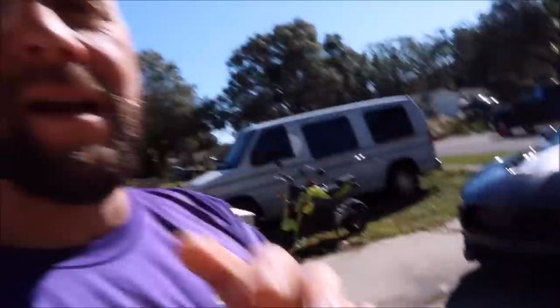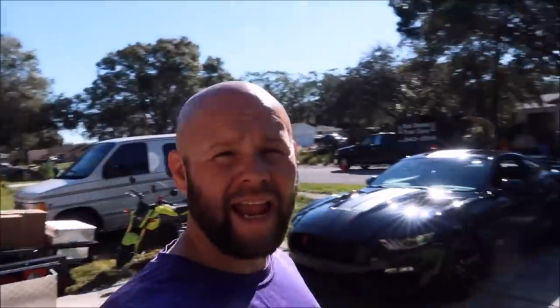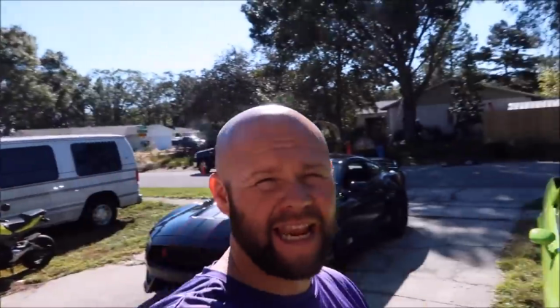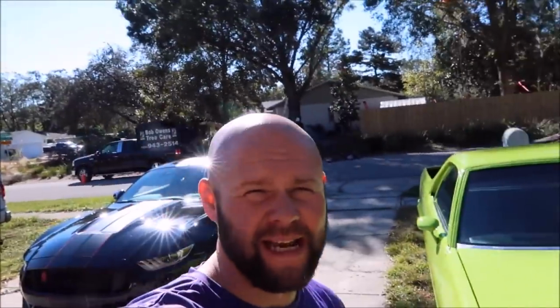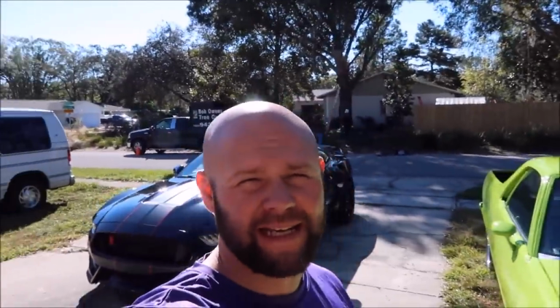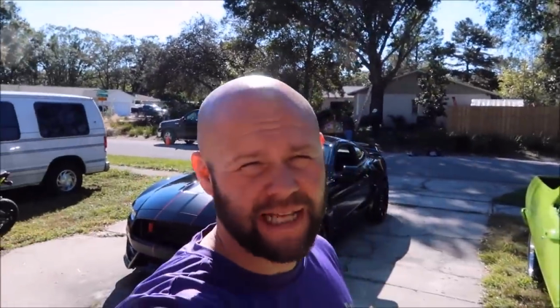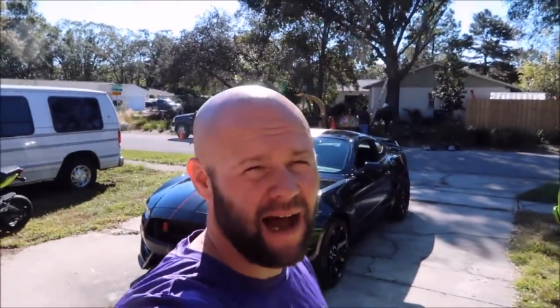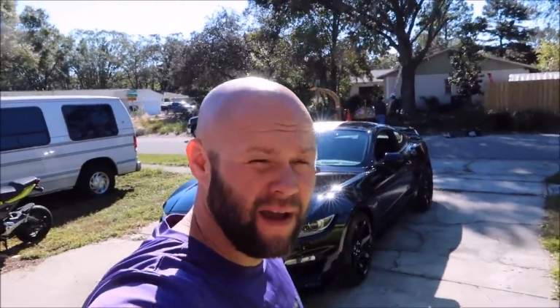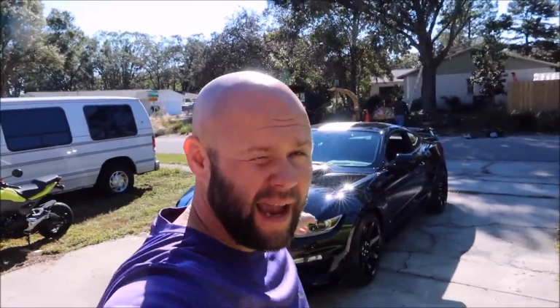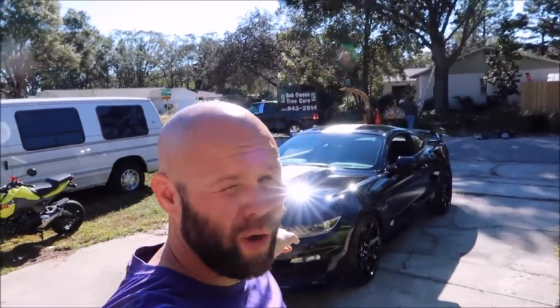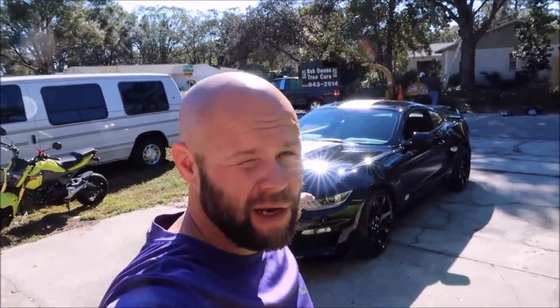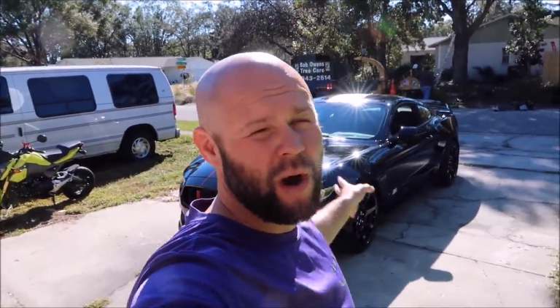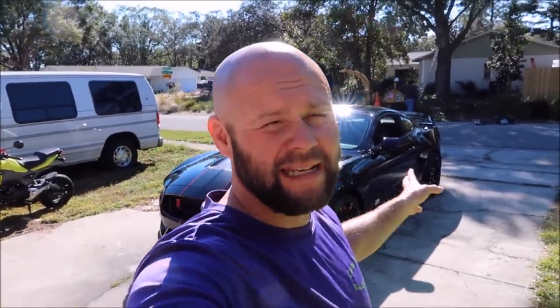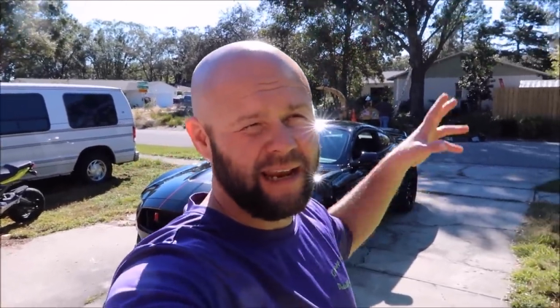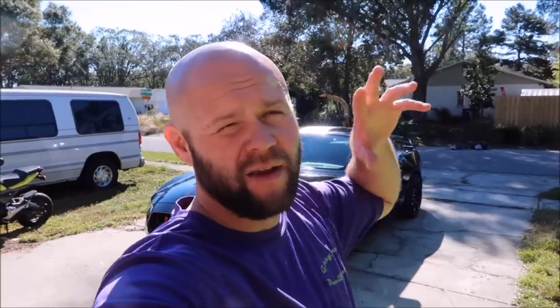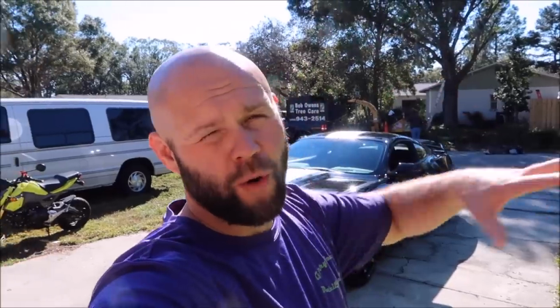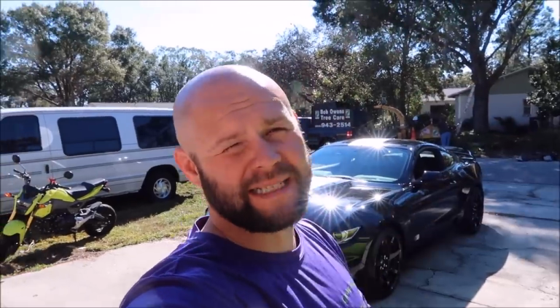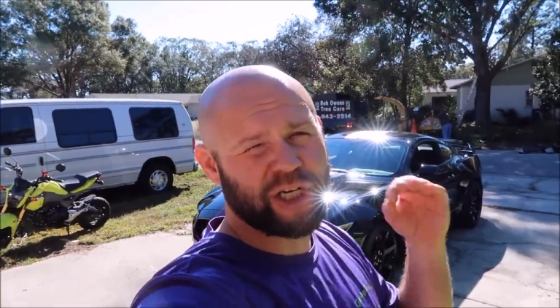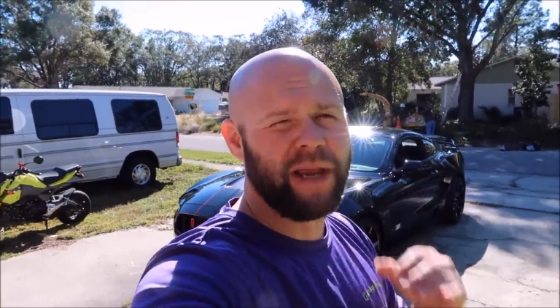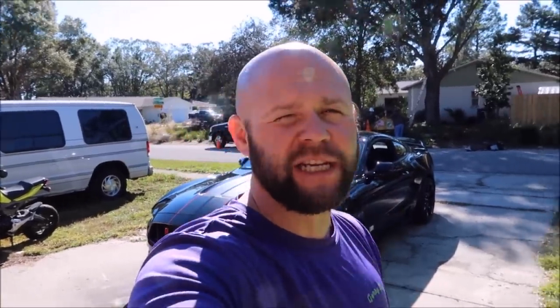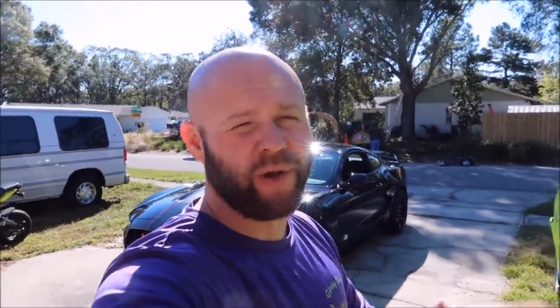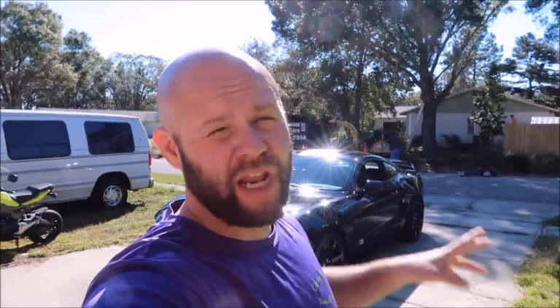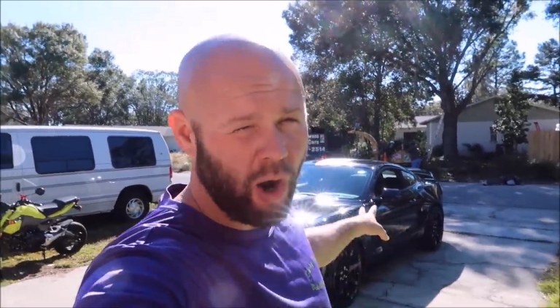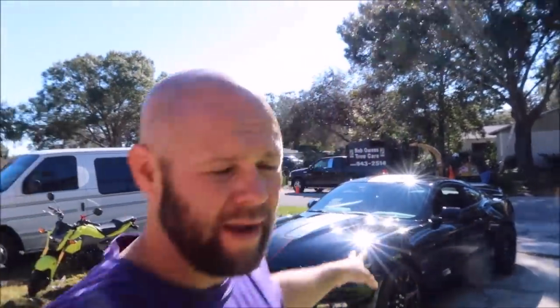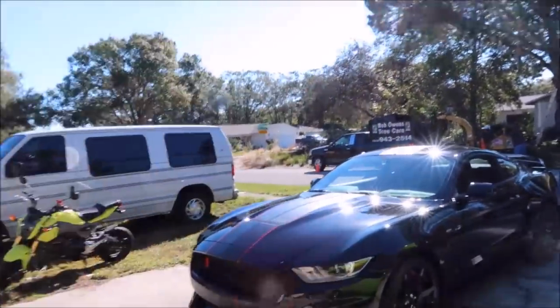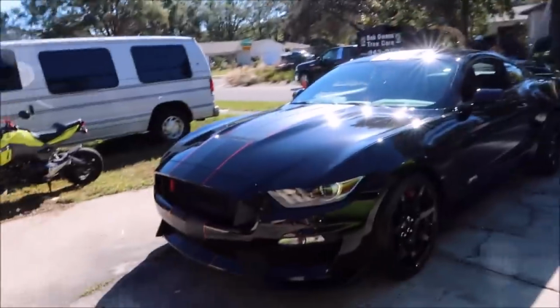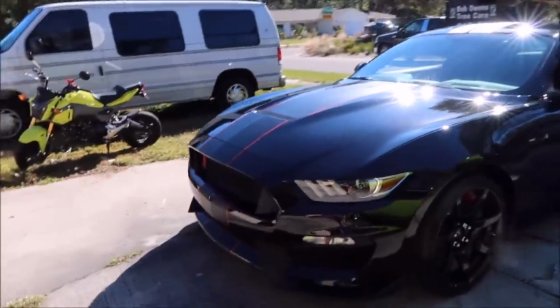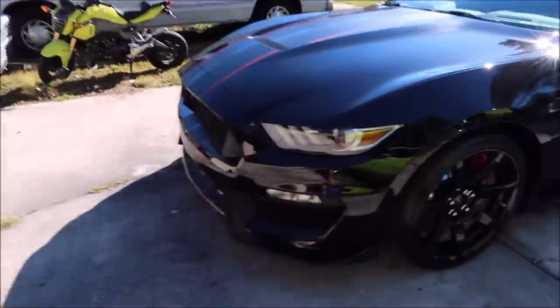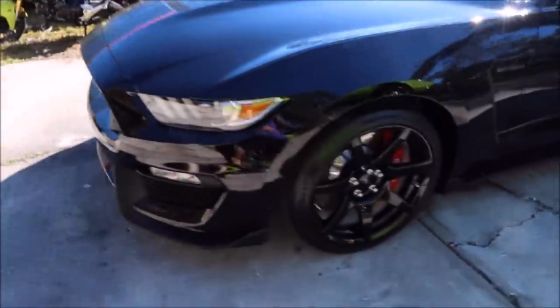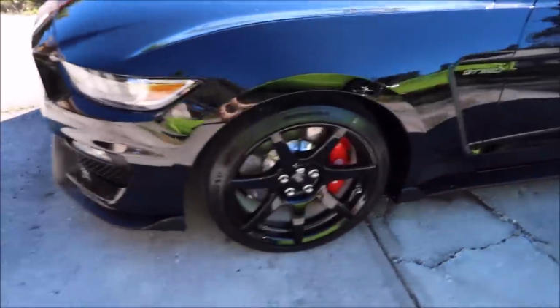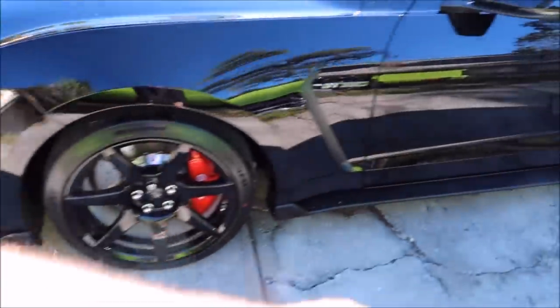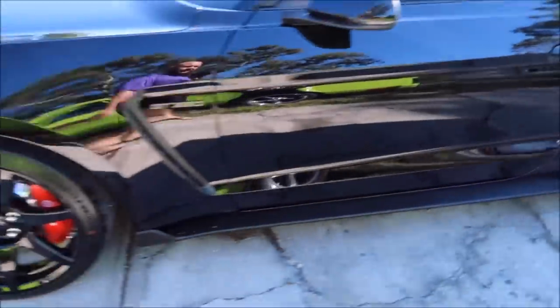Hey guys, it's Gary Dean from Detail Juice. I got a brand new 2018 Ford Mustang Shelby GT350R in black that I'm getting ready to detail.